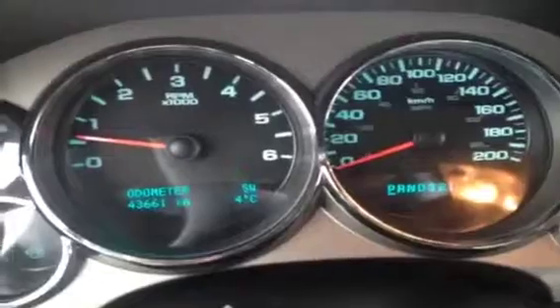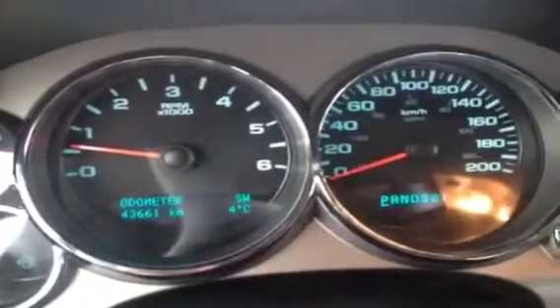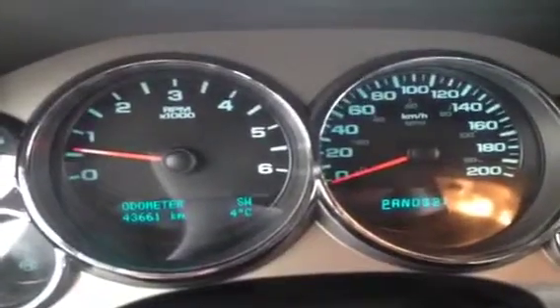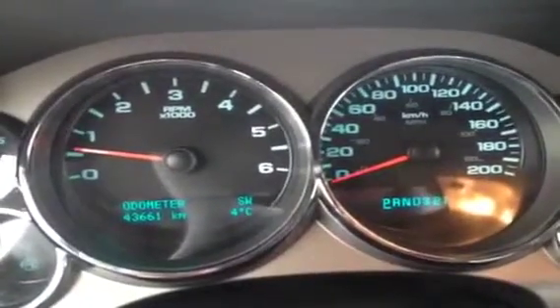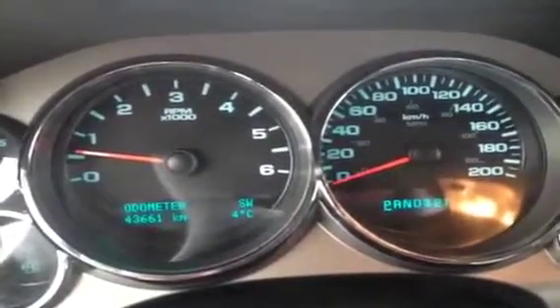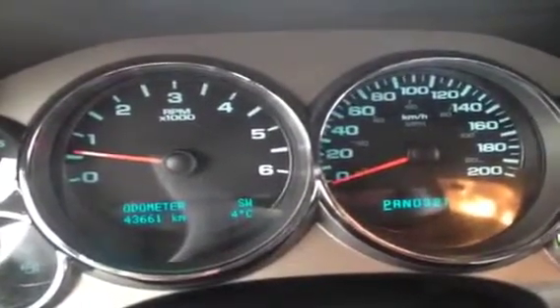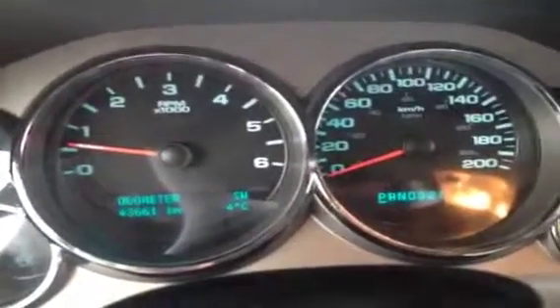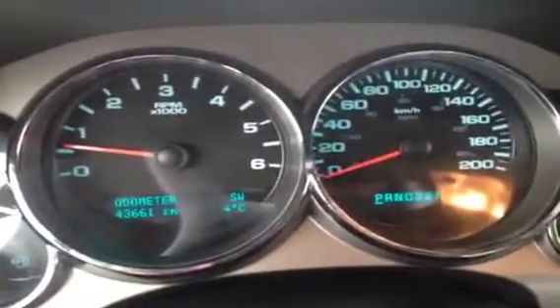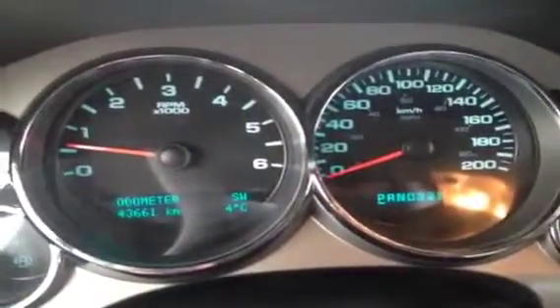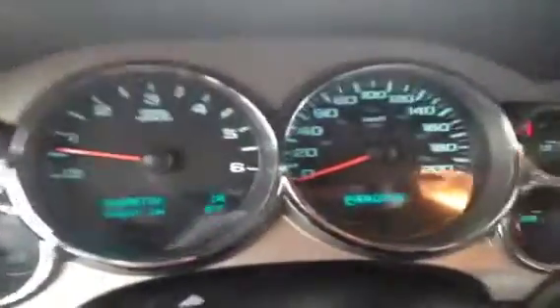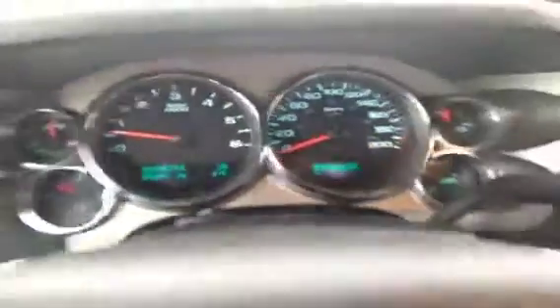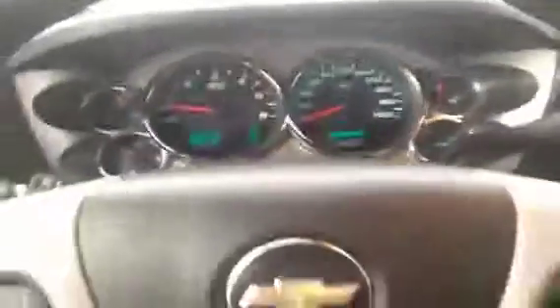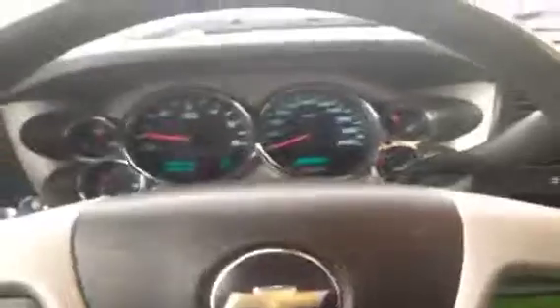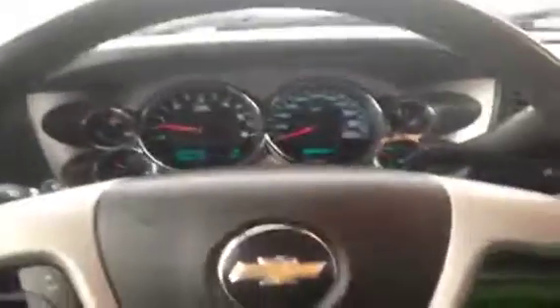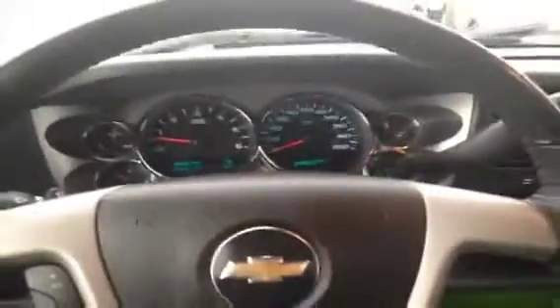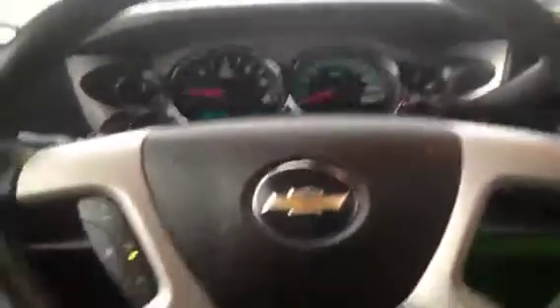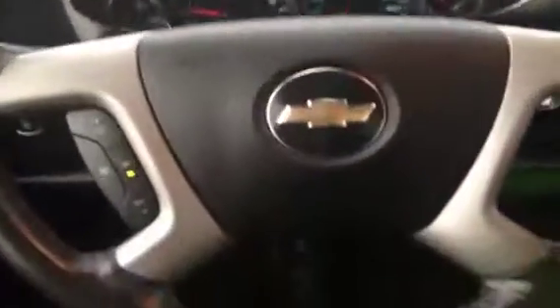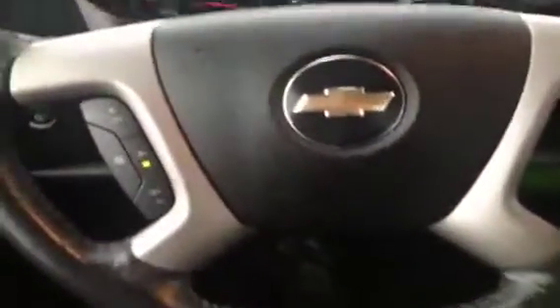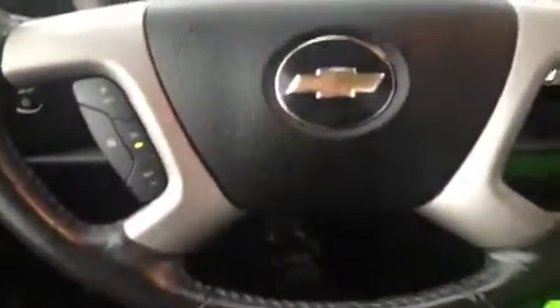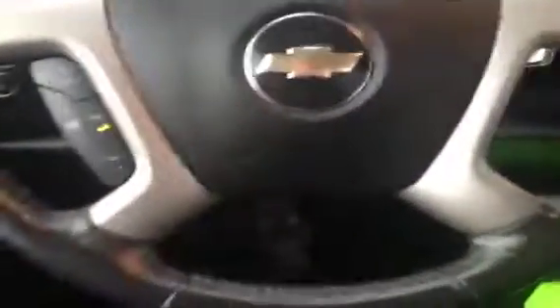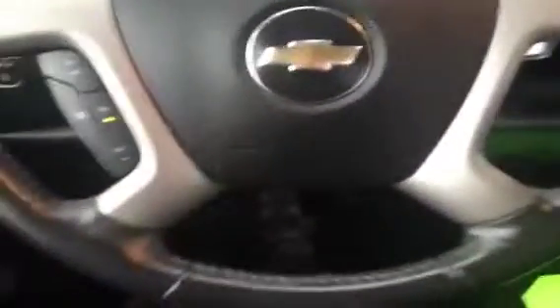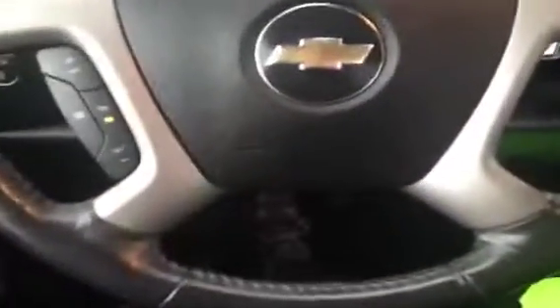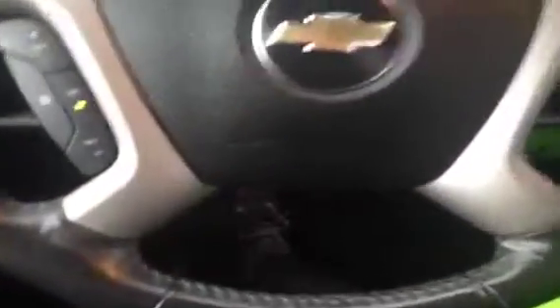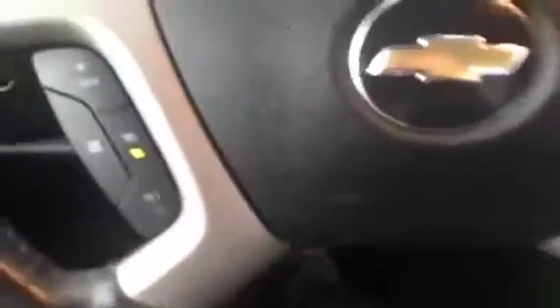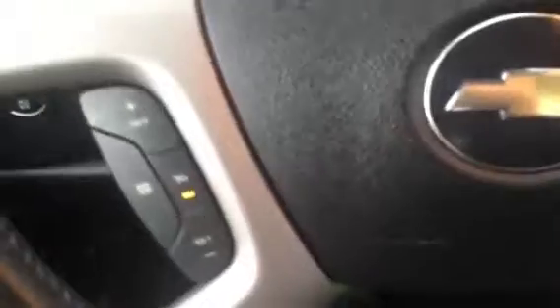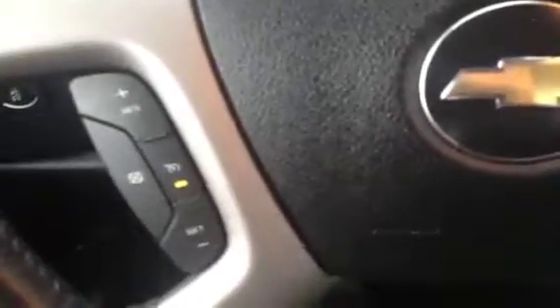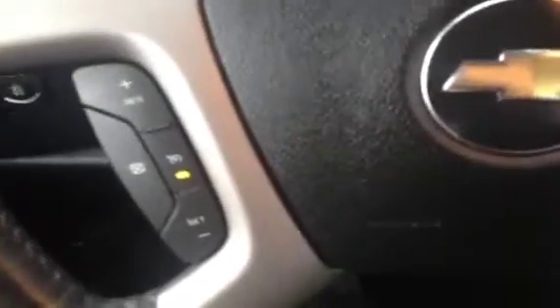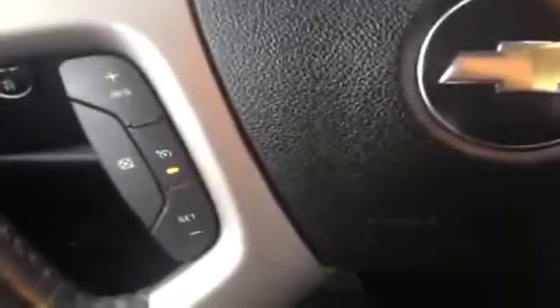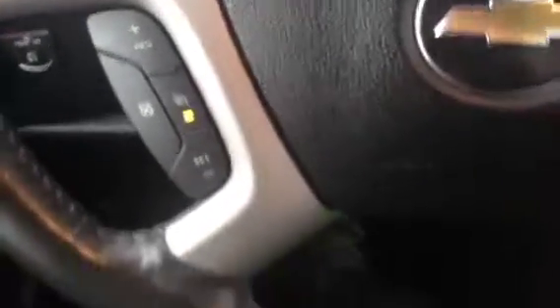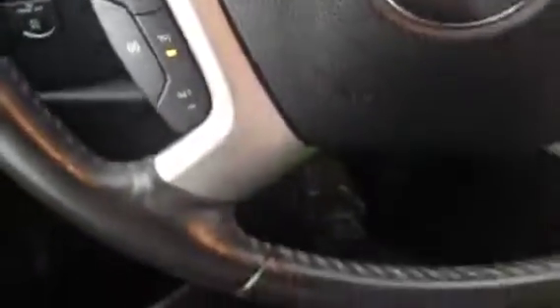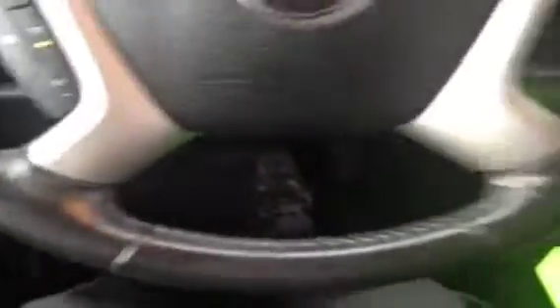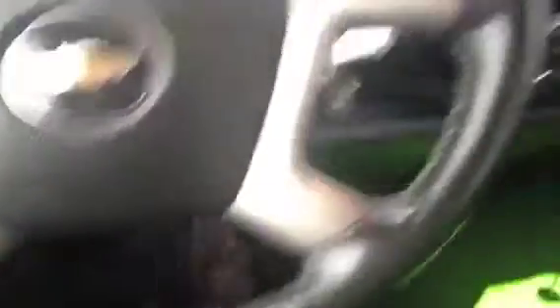This is the inside of the 2009 Chevrolet Silverado with 43,661 kilometers on it. This vehicle comes very well equipped inside. The buttons on the left for cruise control, as well as a leather-wrapped steering wheel.